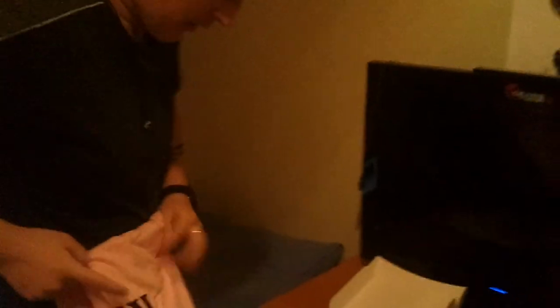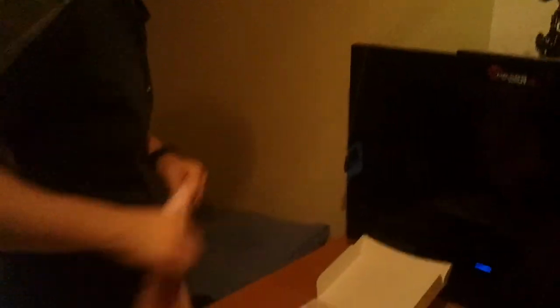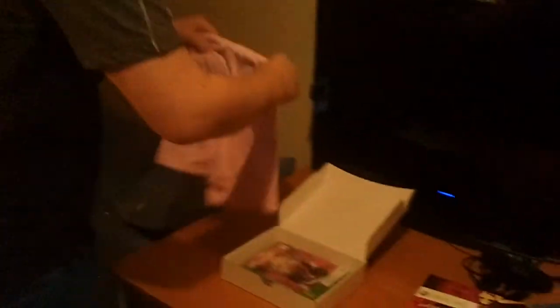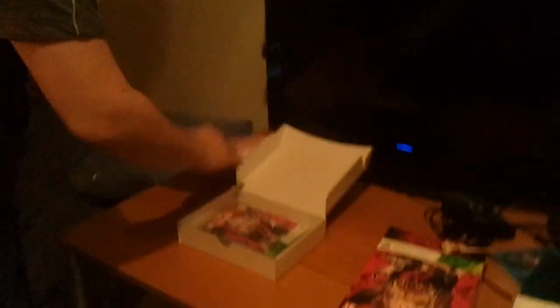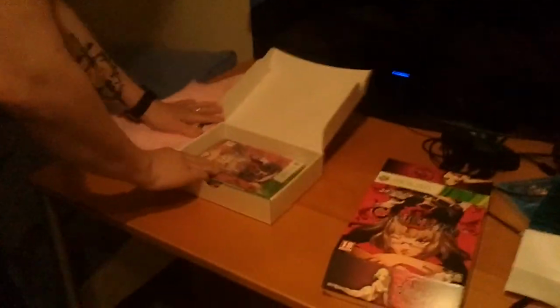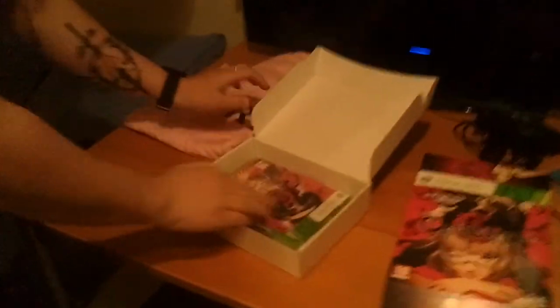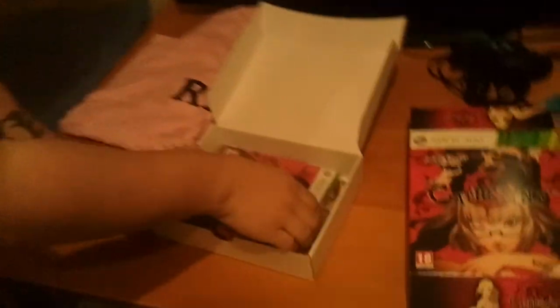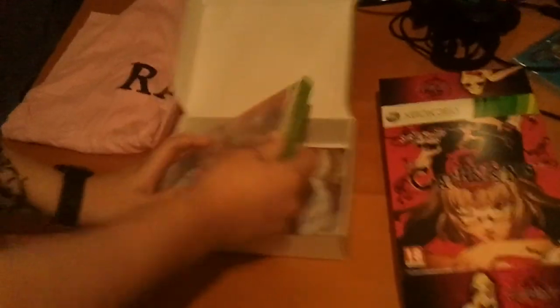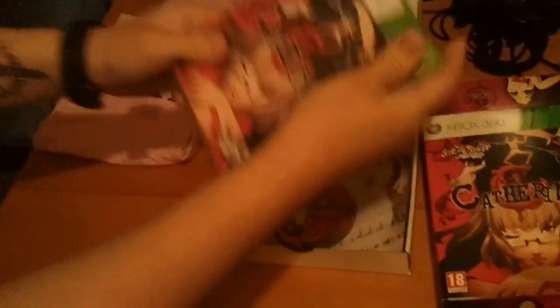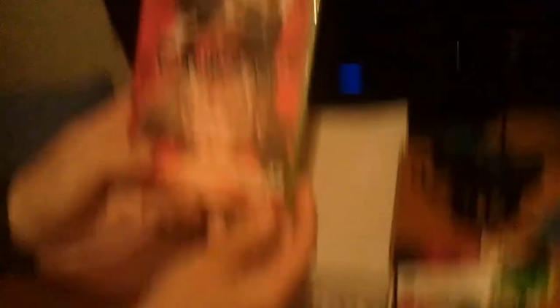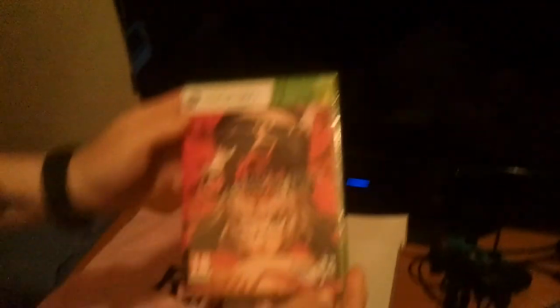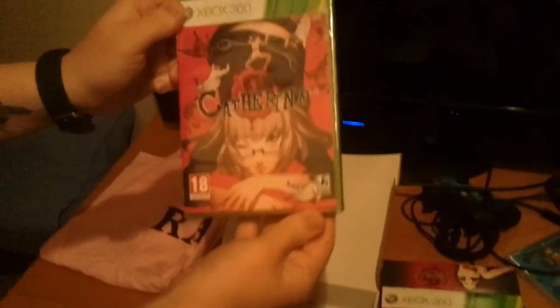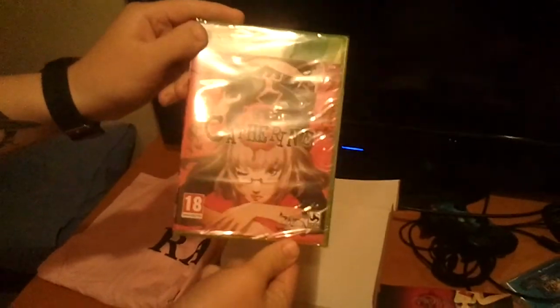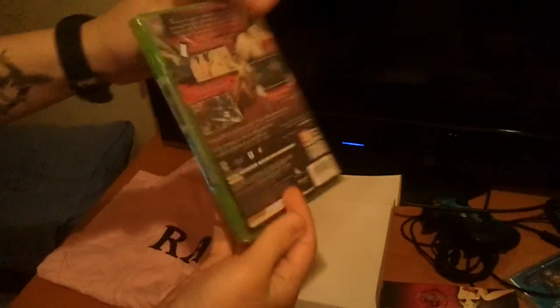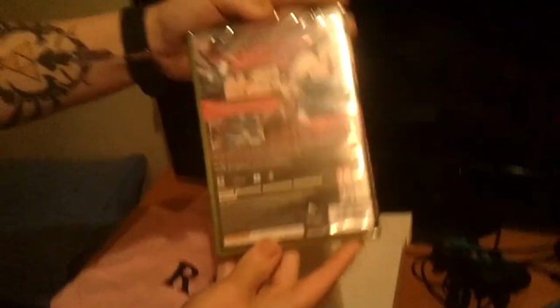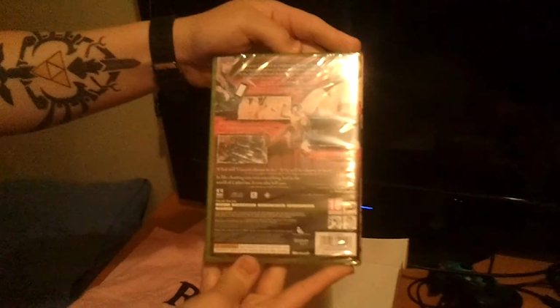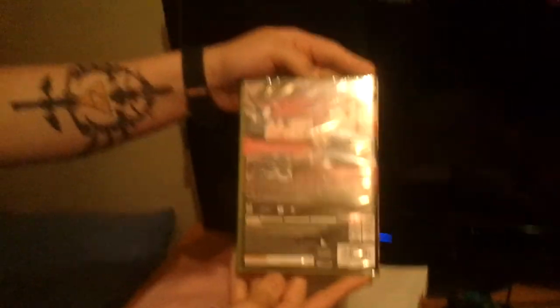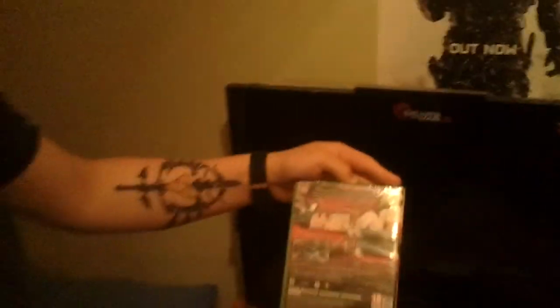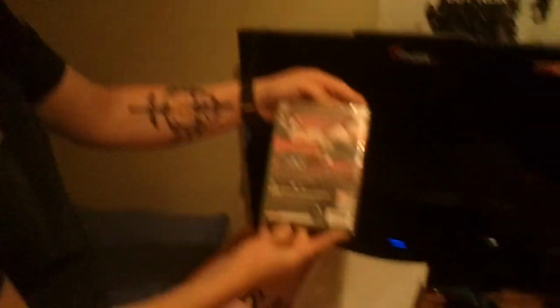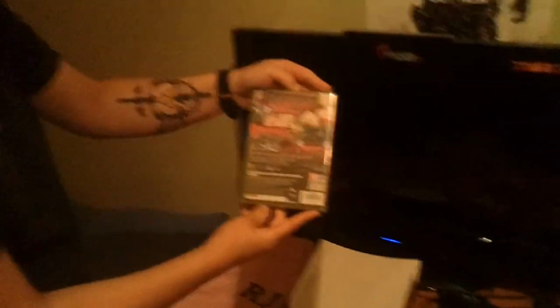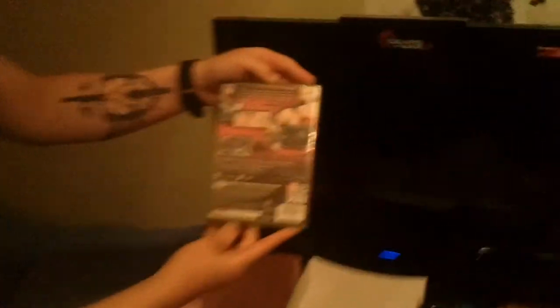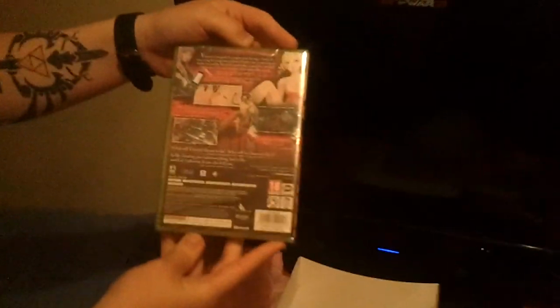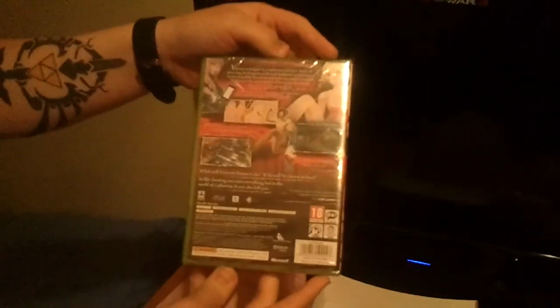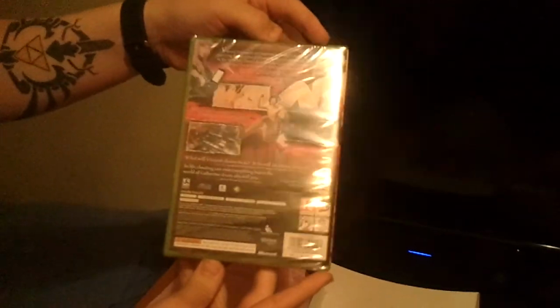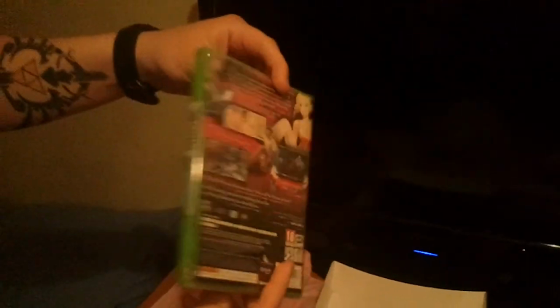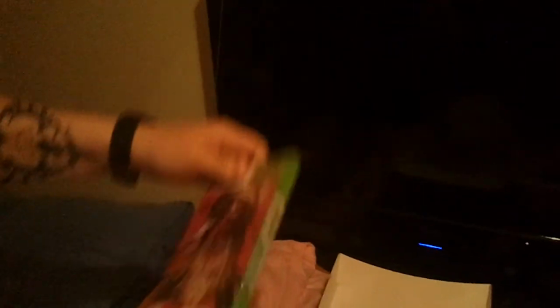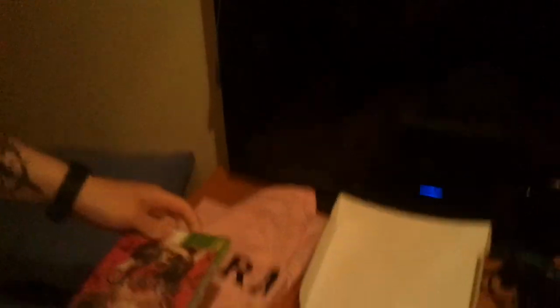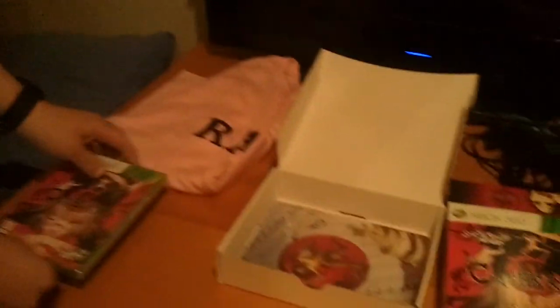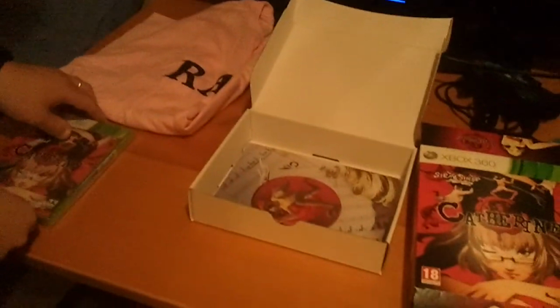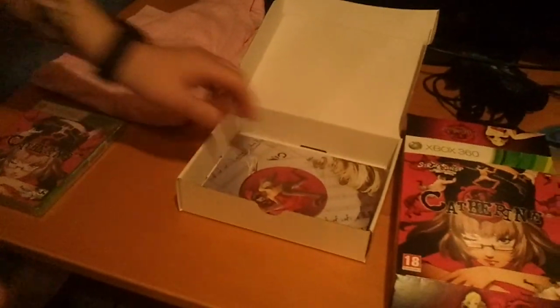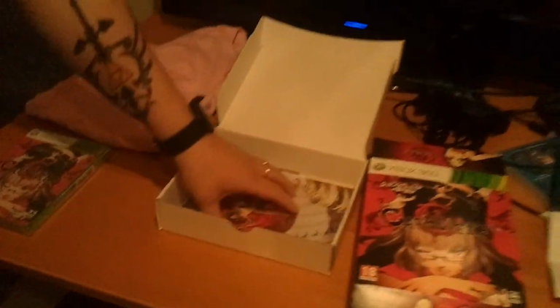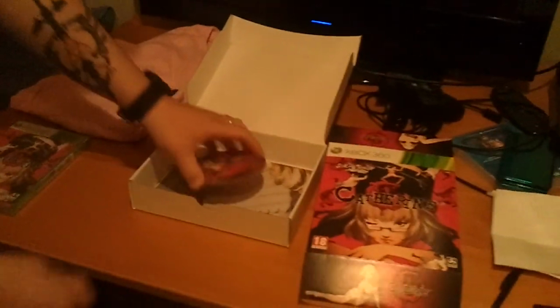There's the shirt. And moving on to the next one — that's the game, of course. It's a puzzle game if you didn't know. It's not a hentai game, as my friend thought.